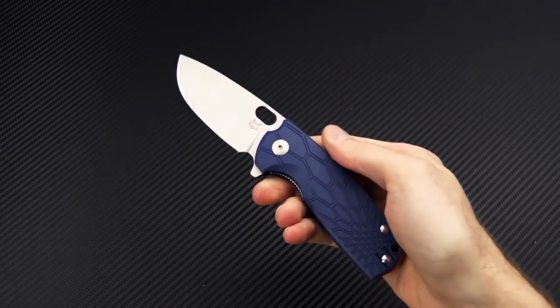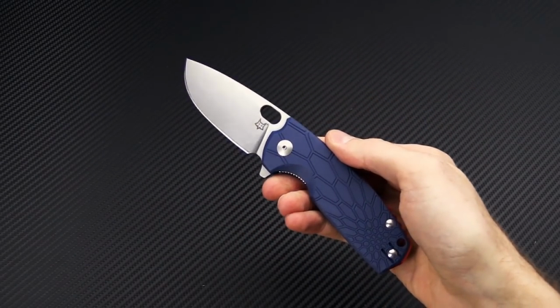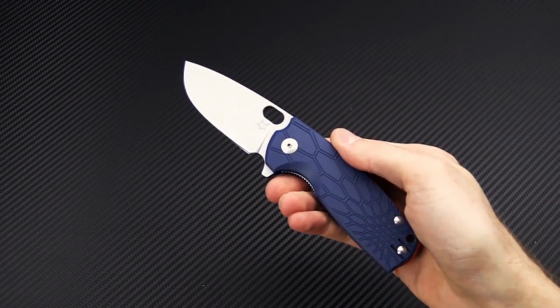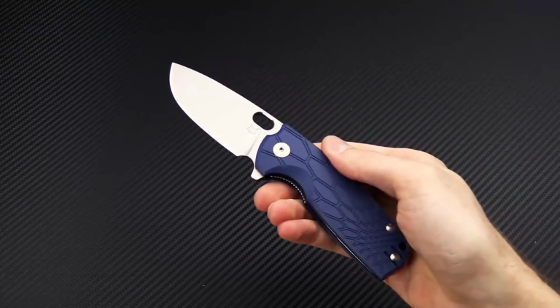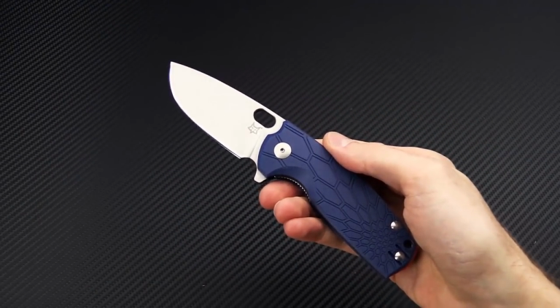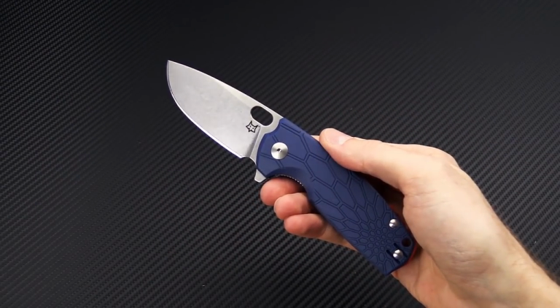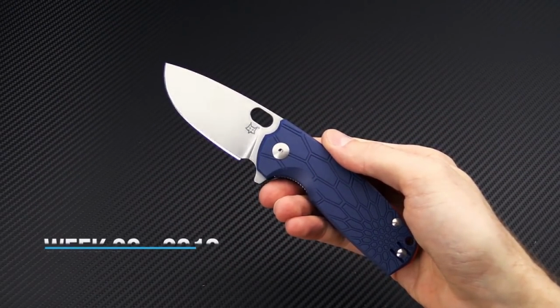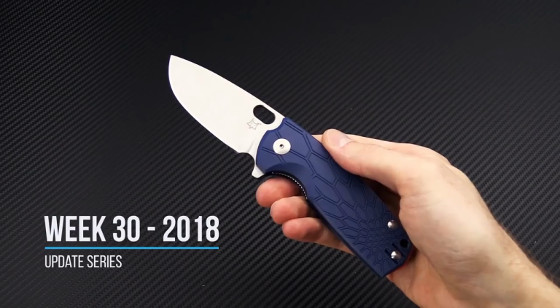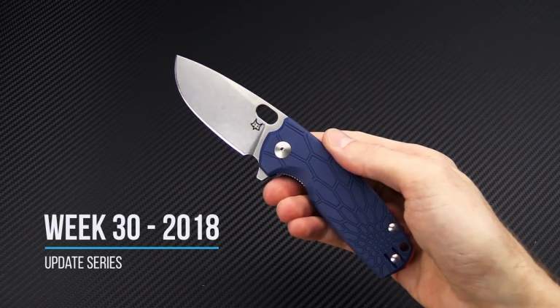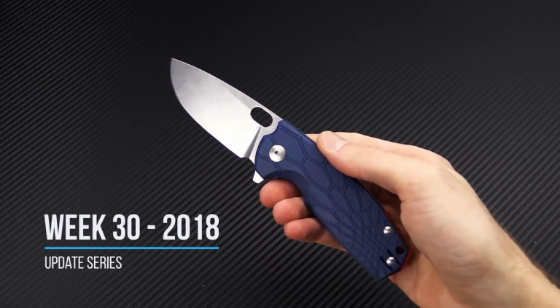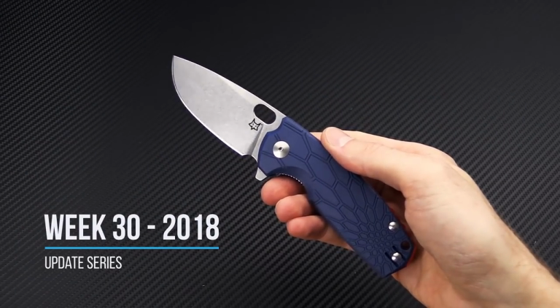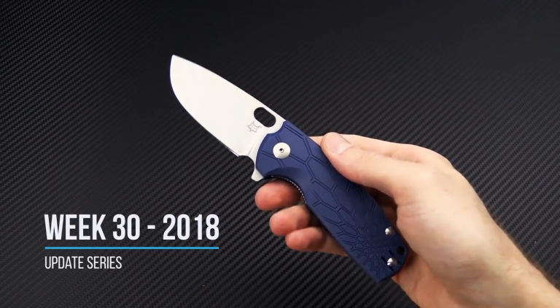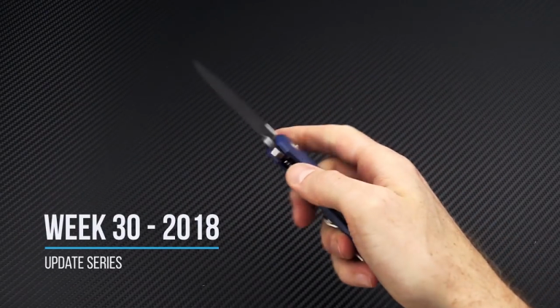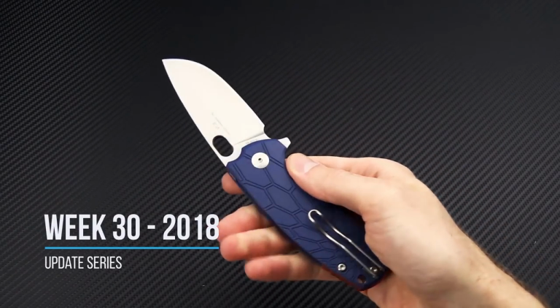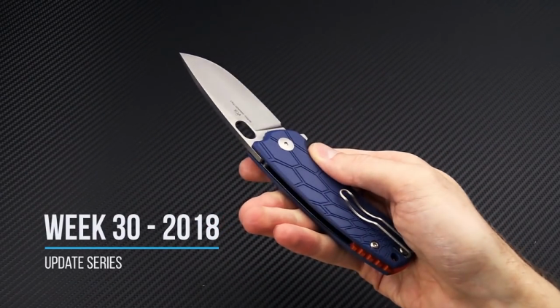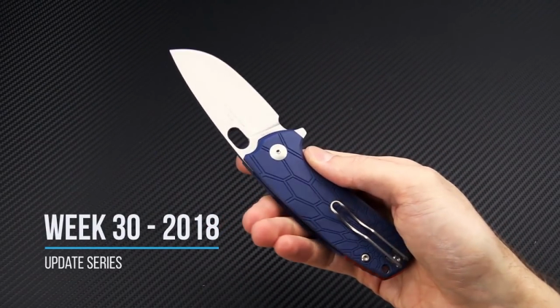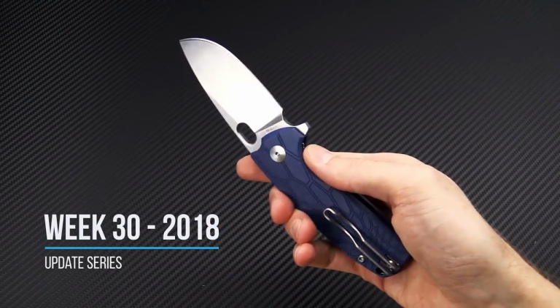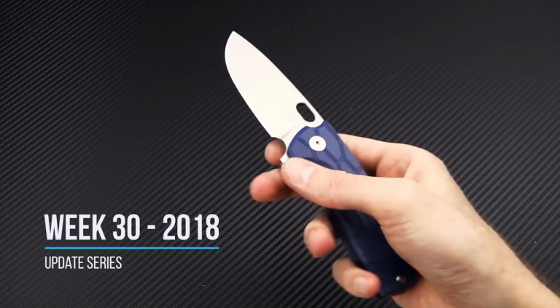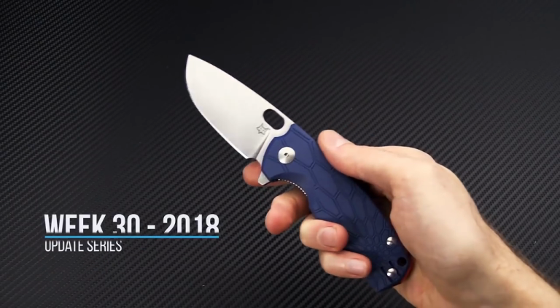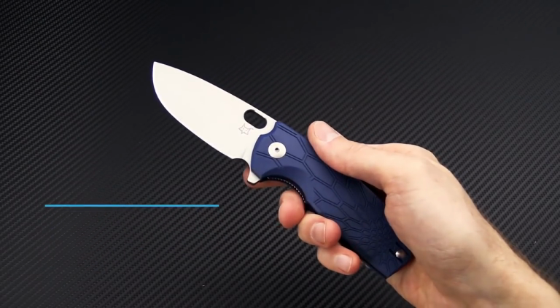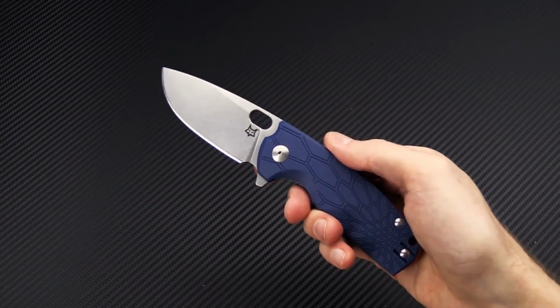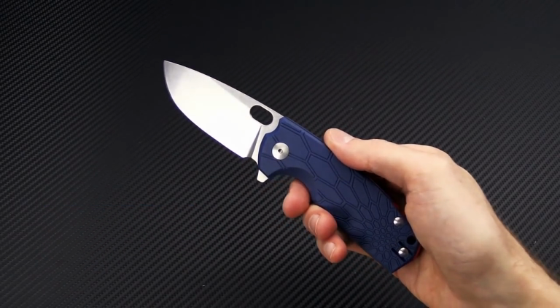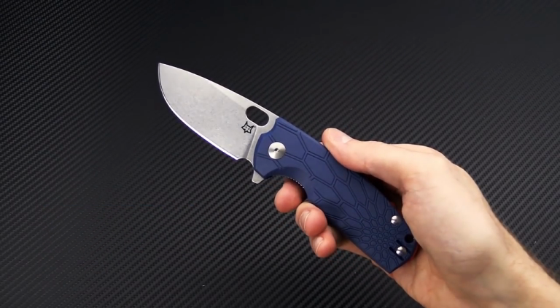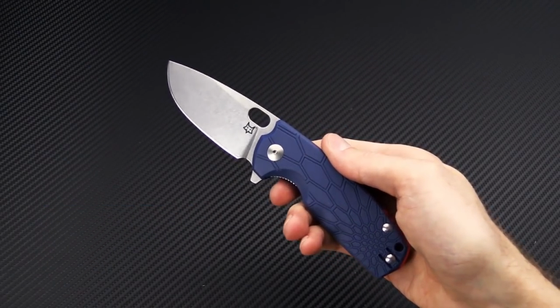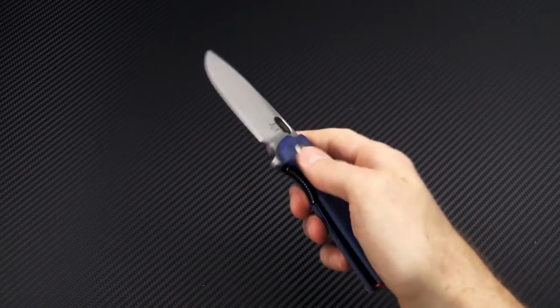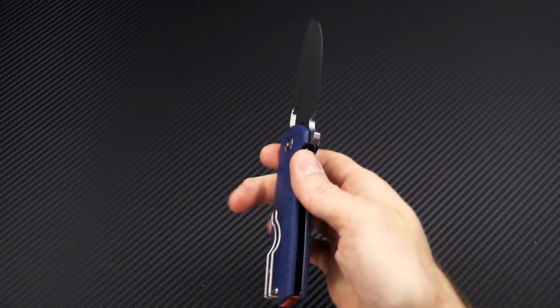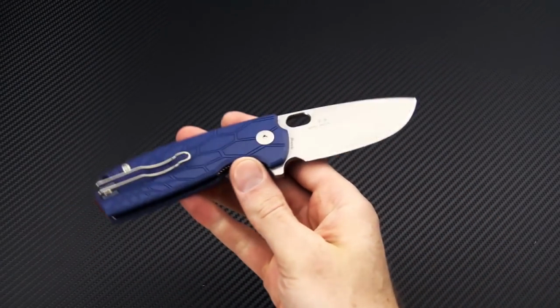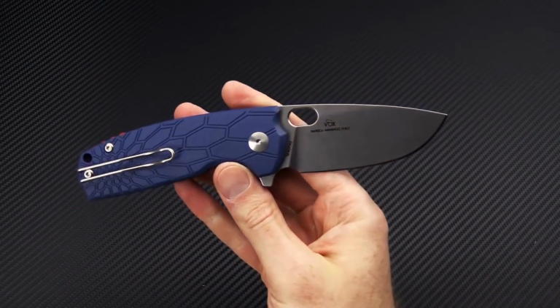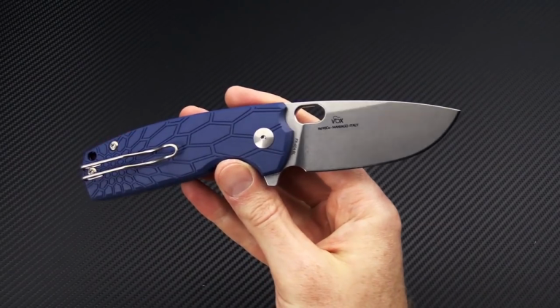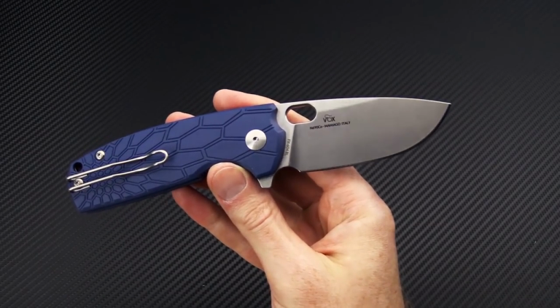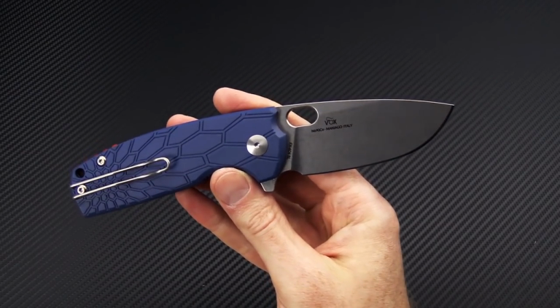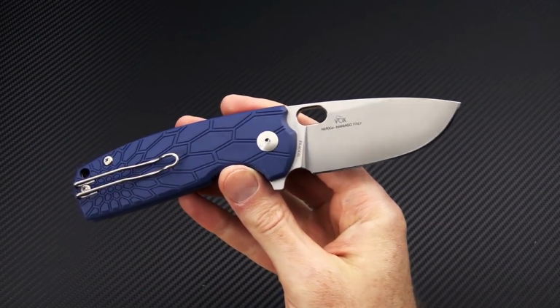Tyler here with GP Knives, and we're back again for the Week 30 weekly update. We're starting this week out with the last in the line of Fox Knives Core Flippers, designed by Danish custom knife maker just for Fox Knives.